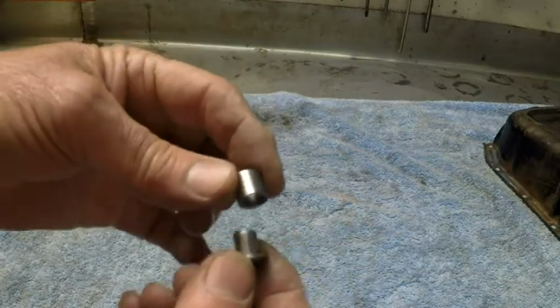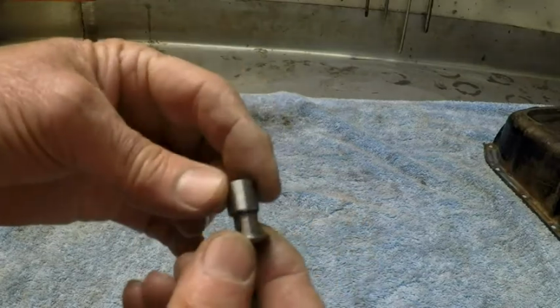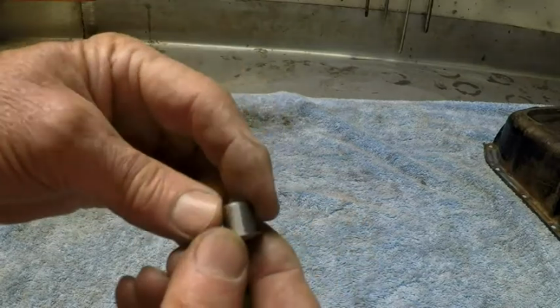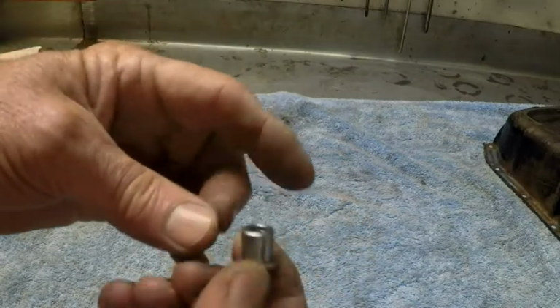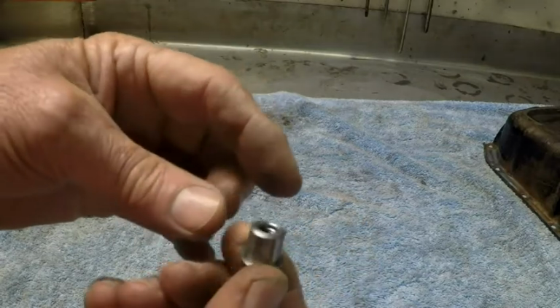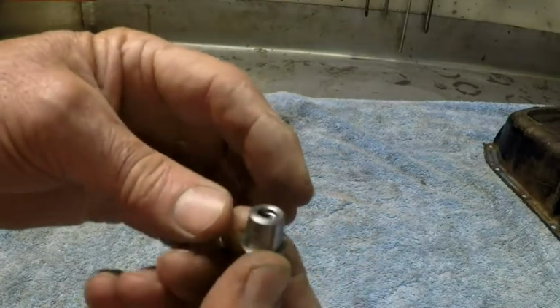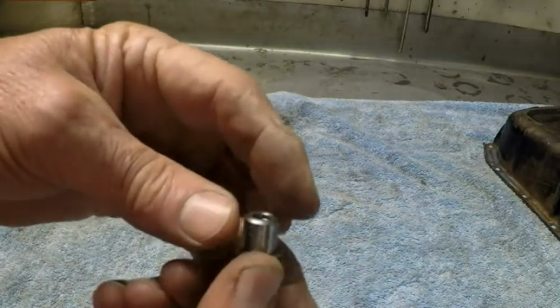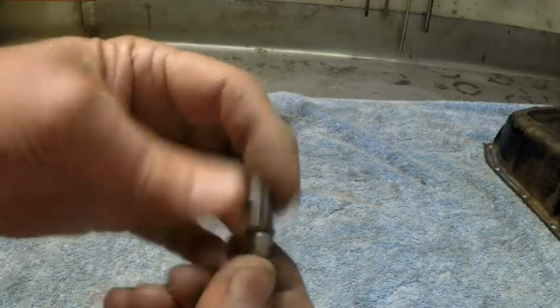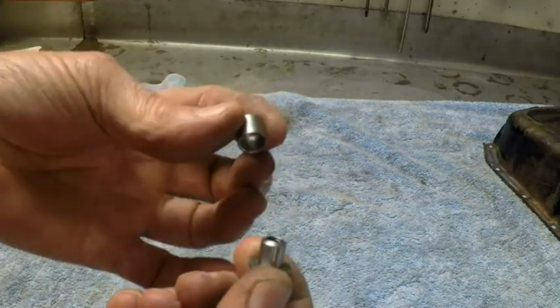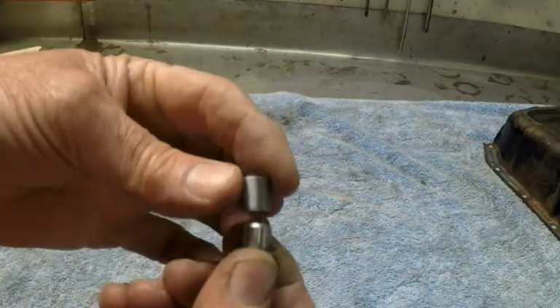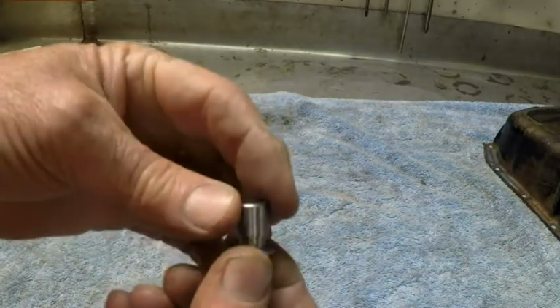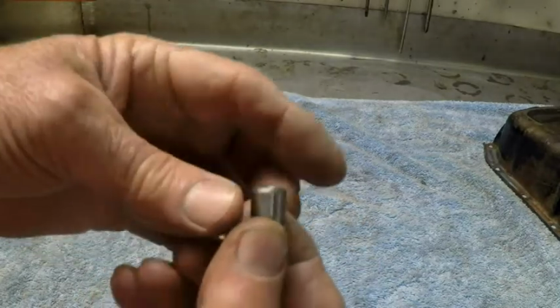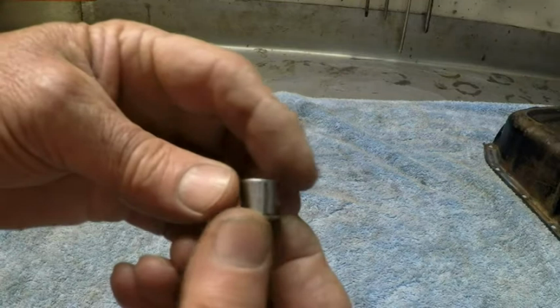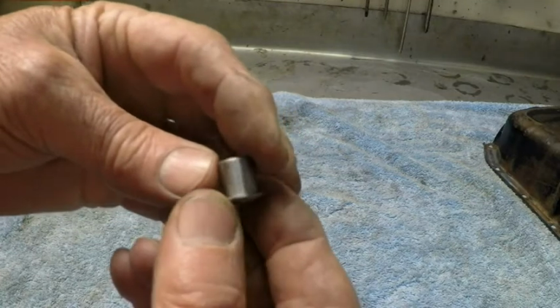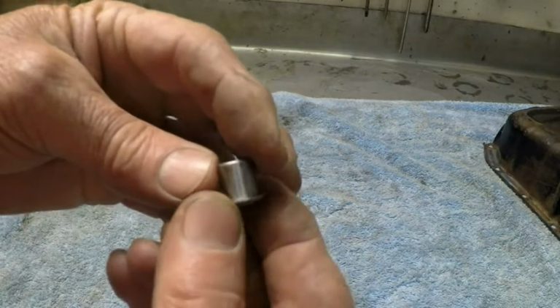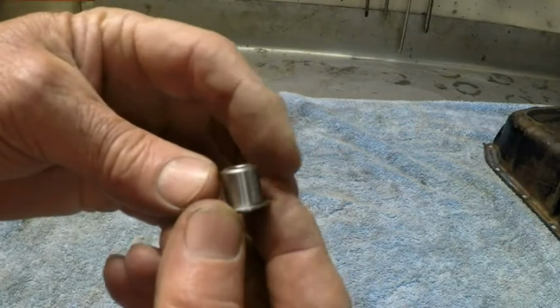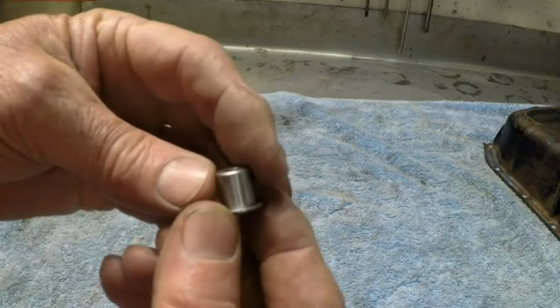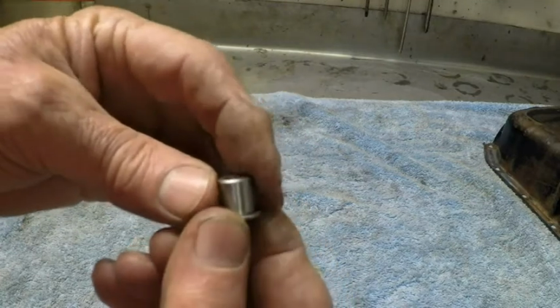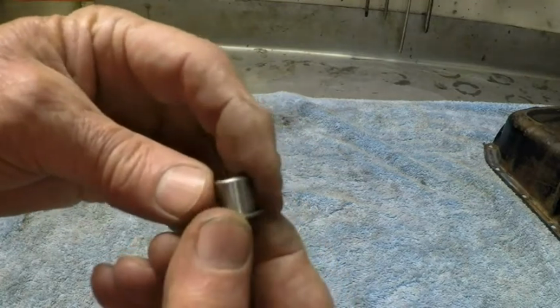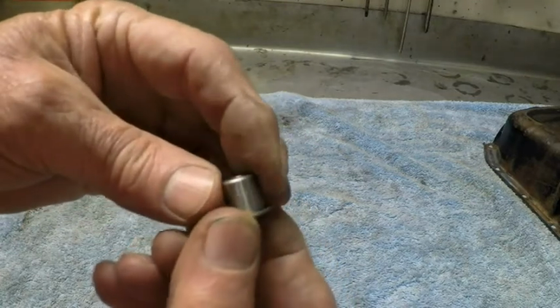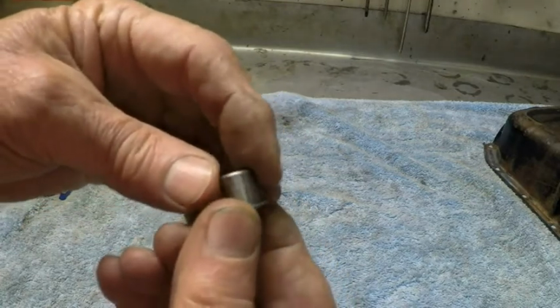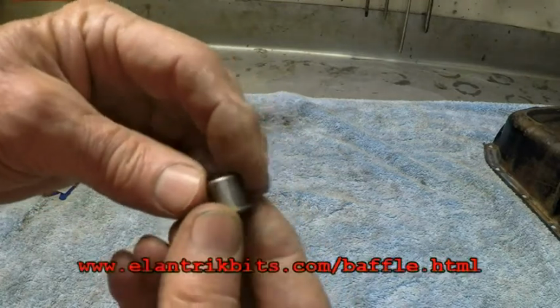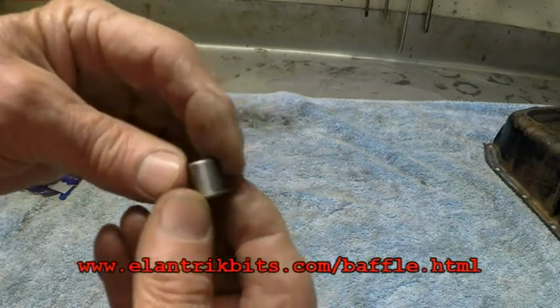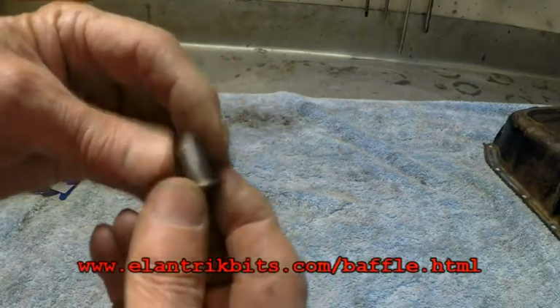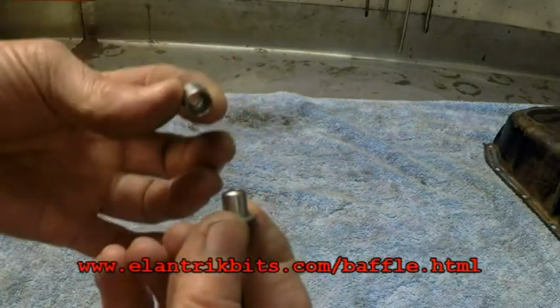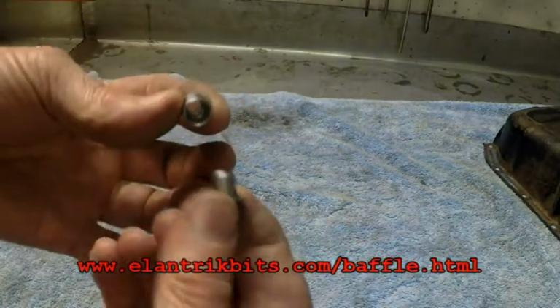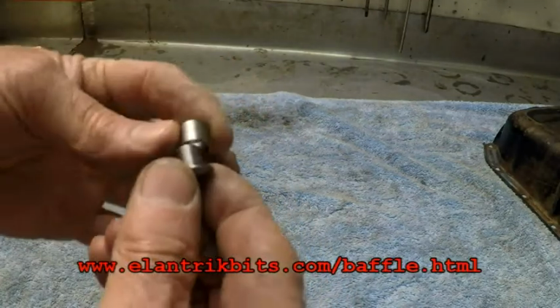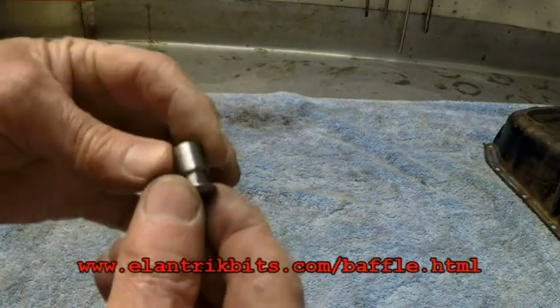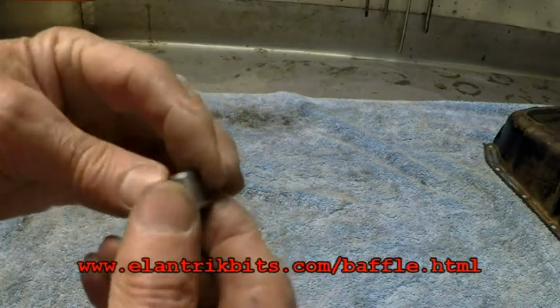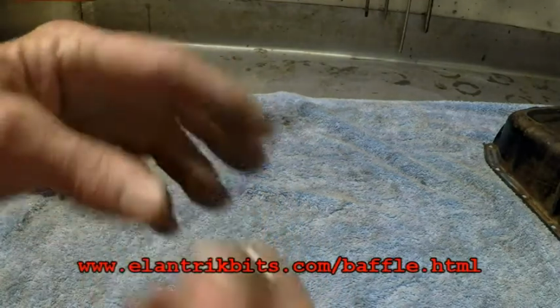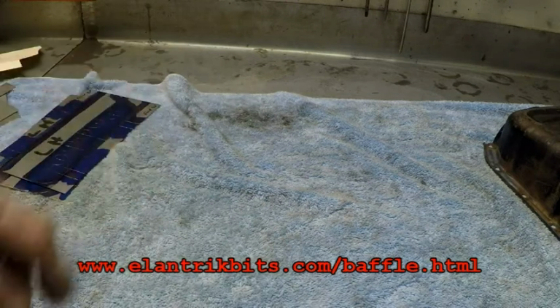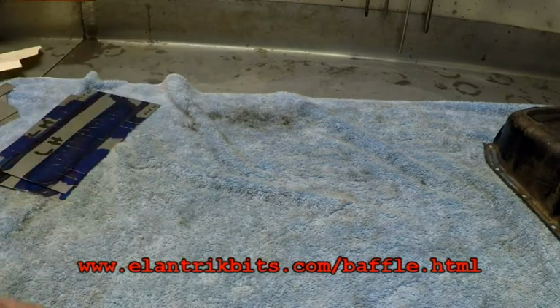That's braced to the bottom of the sump — a very secure way of holding the baffles in place so they won't move, won't come apart and create any destruction inside your engine.